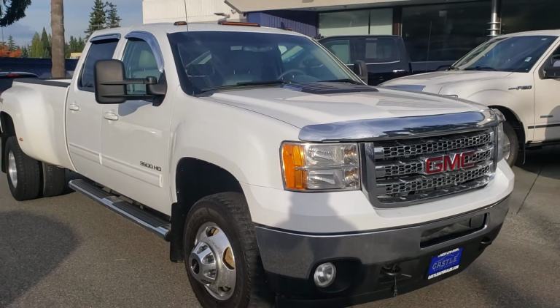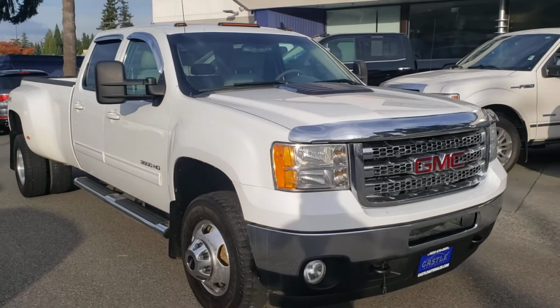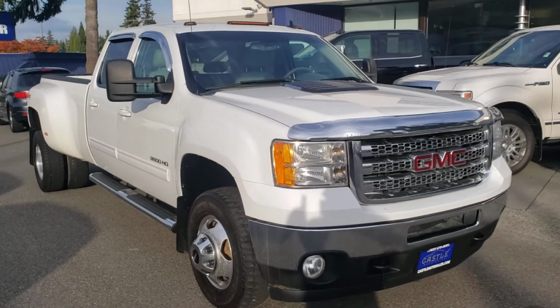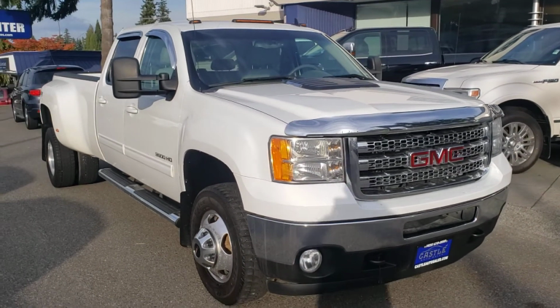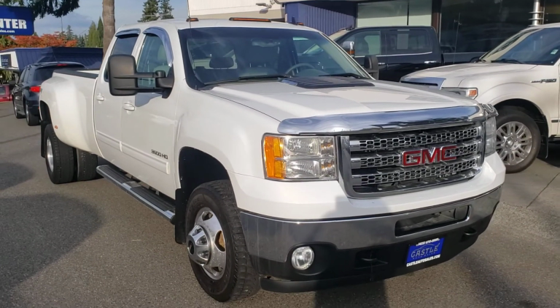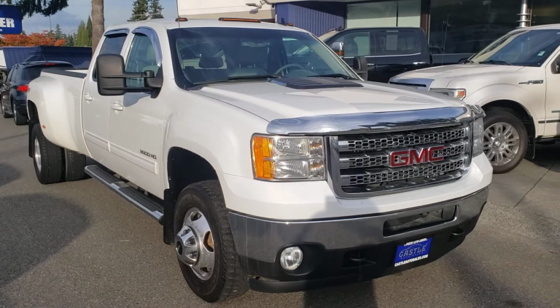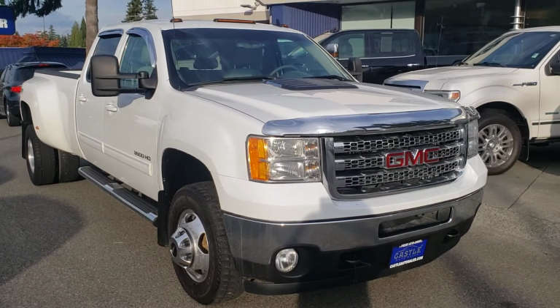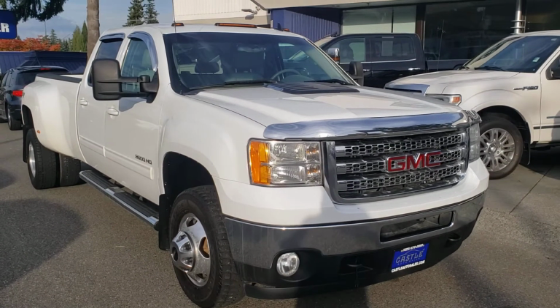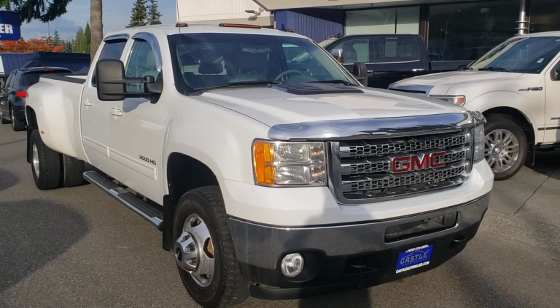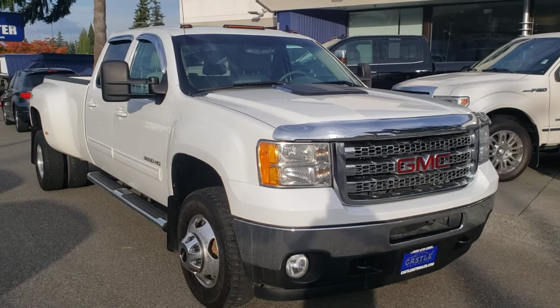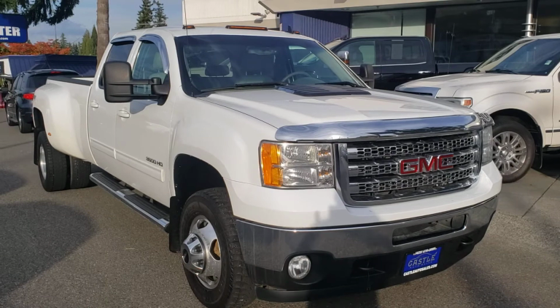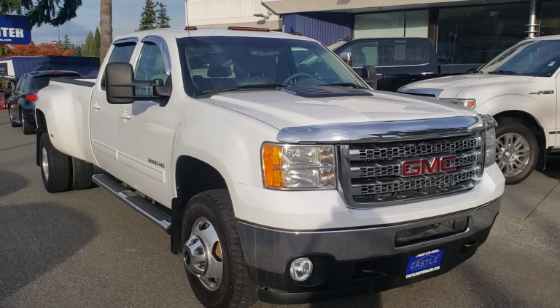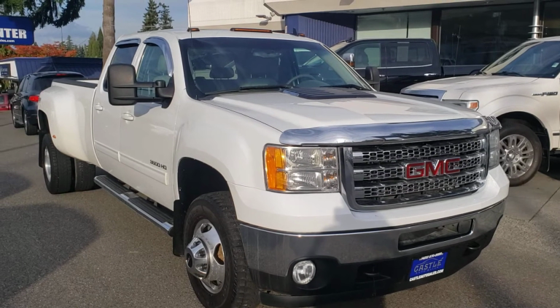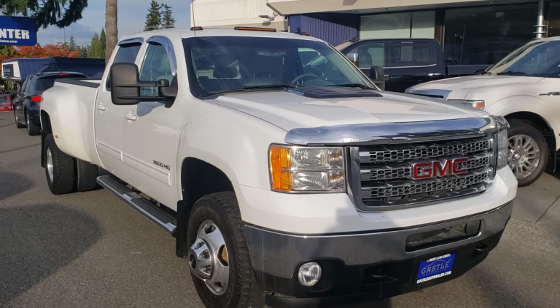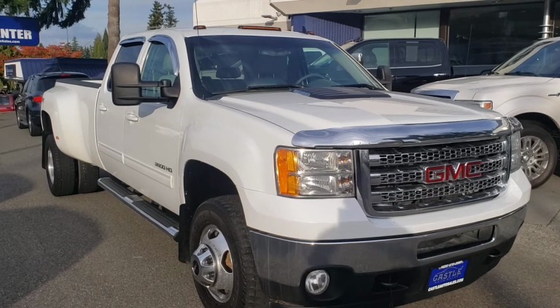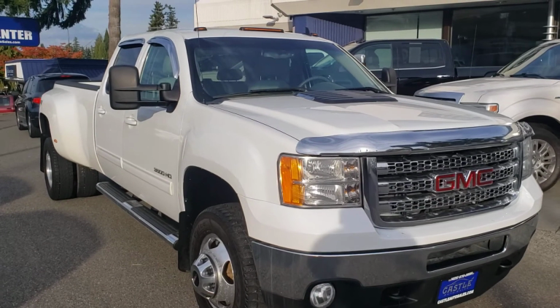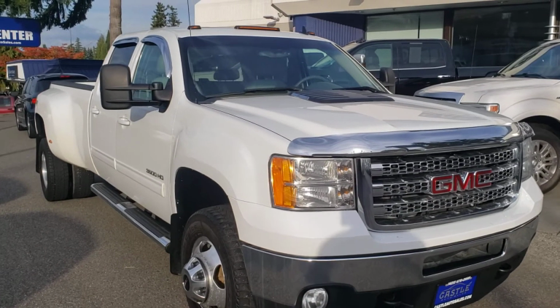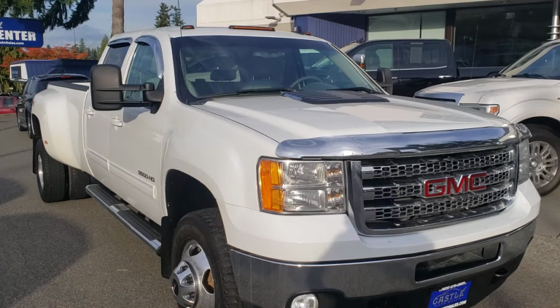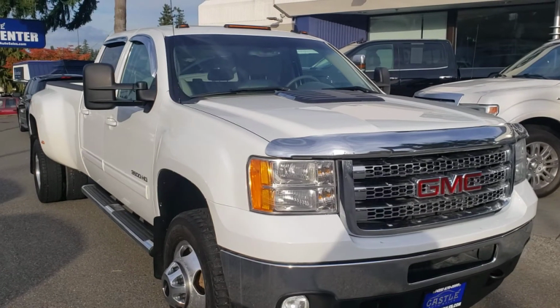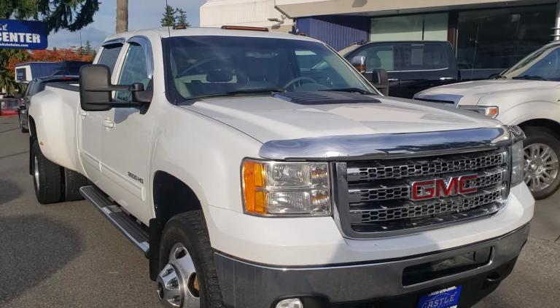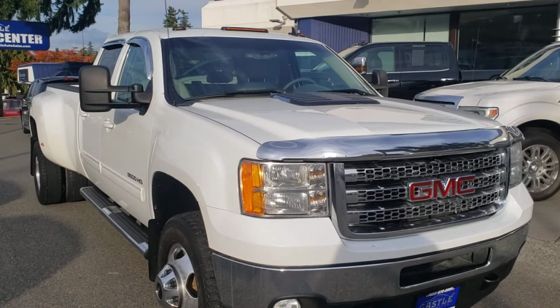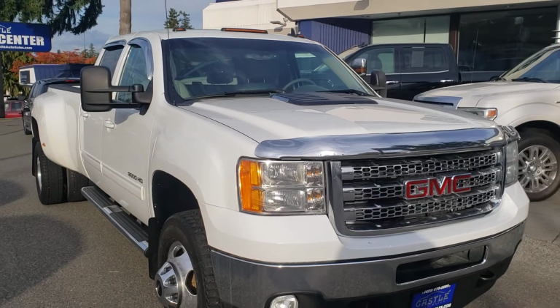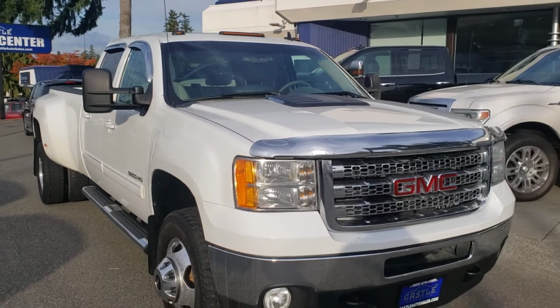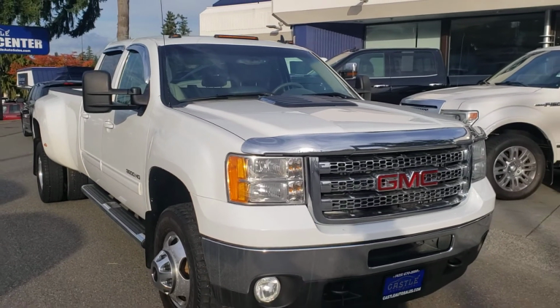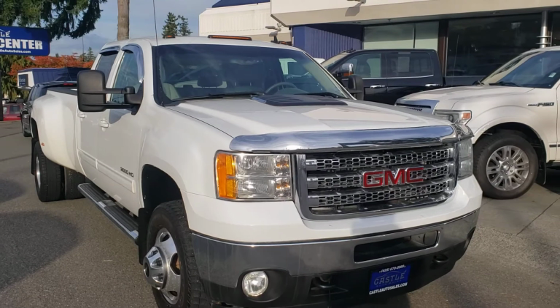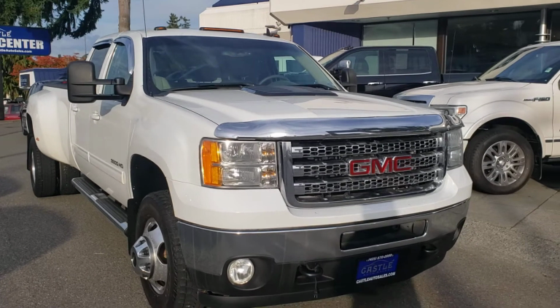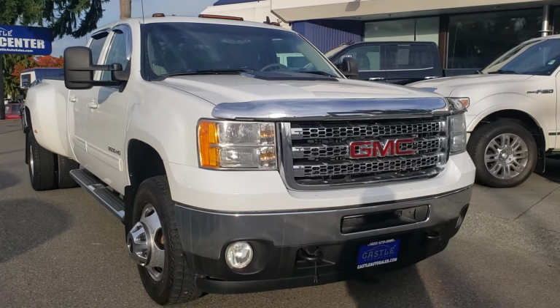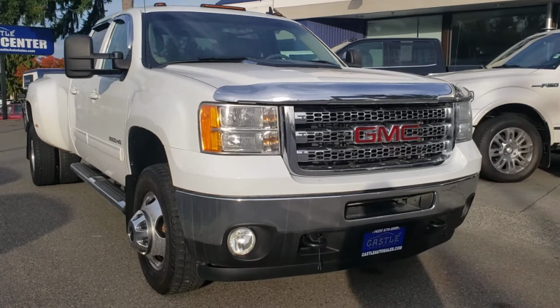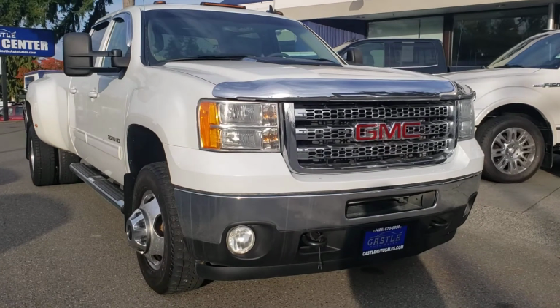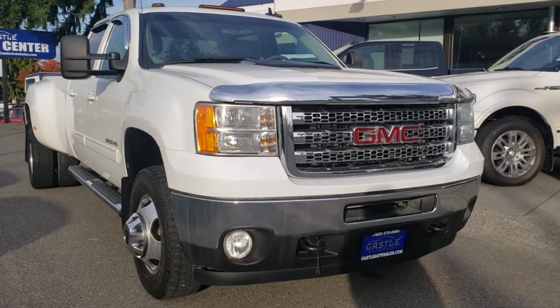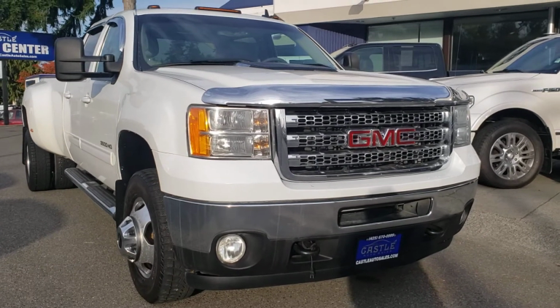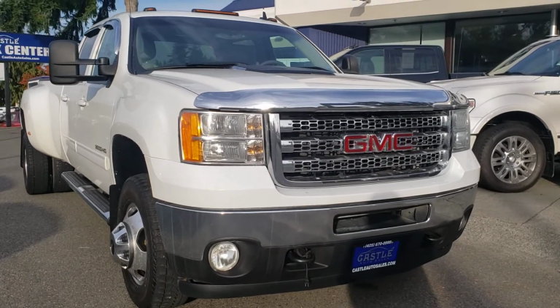I believe this one is a certified pre-owned, but just reach out and give me a call or a text for further details. Just like in all my videos, we're going to do the outside.